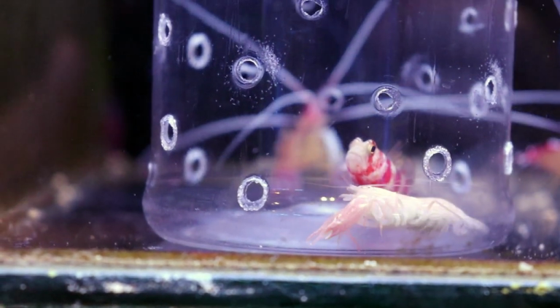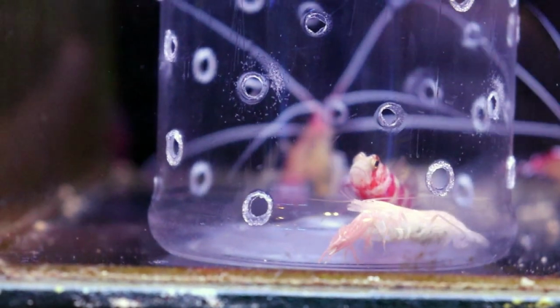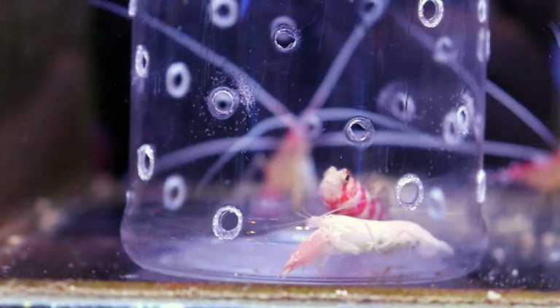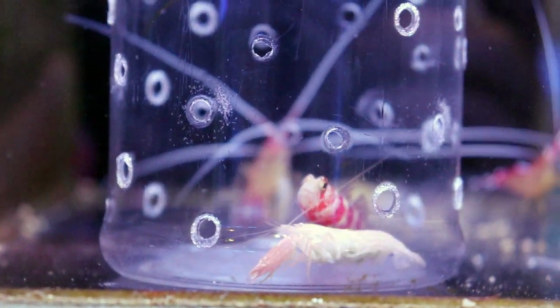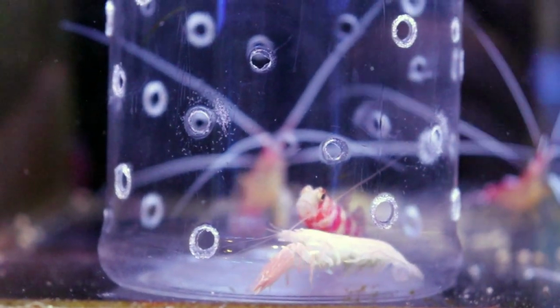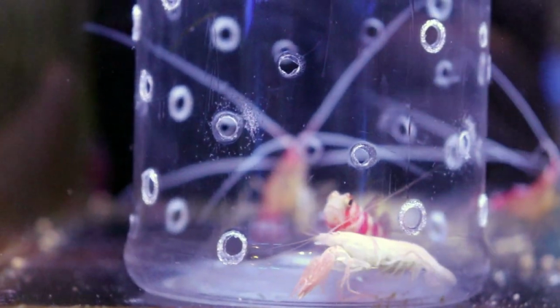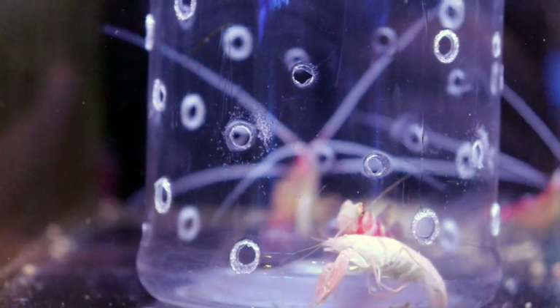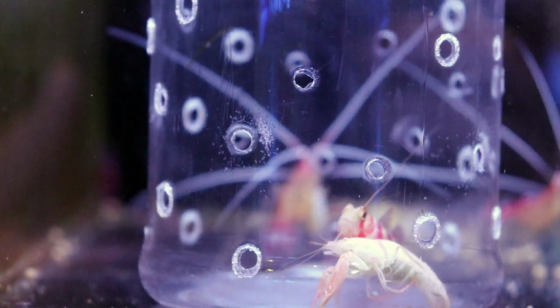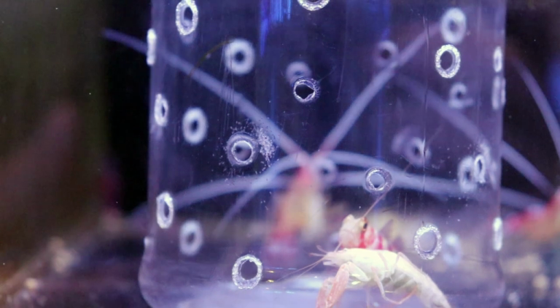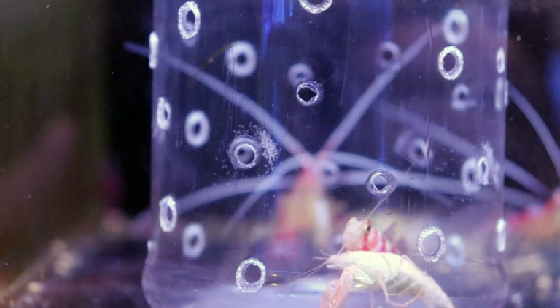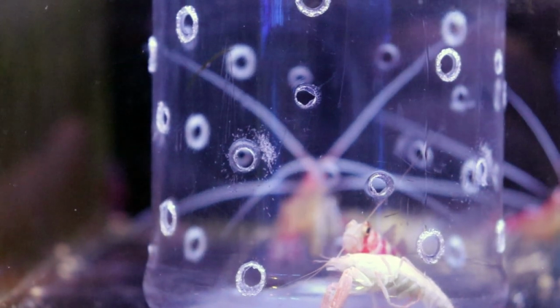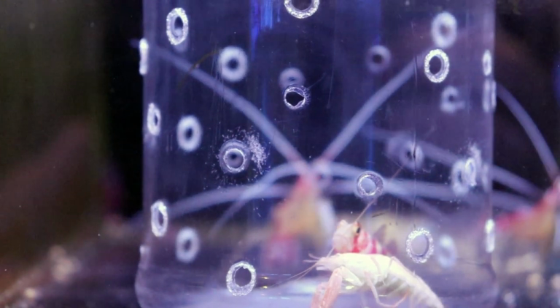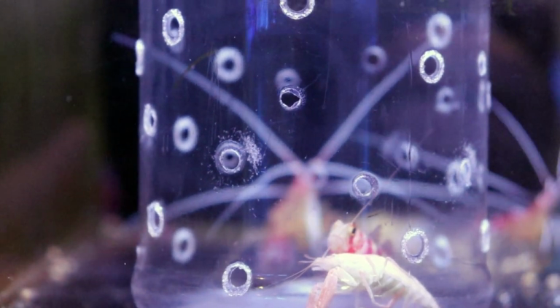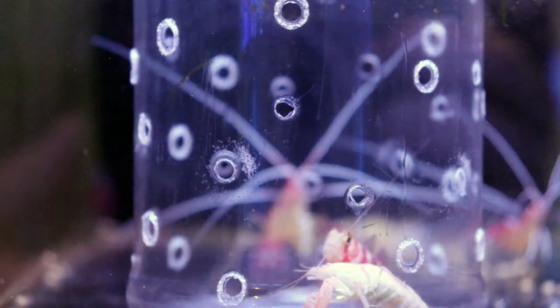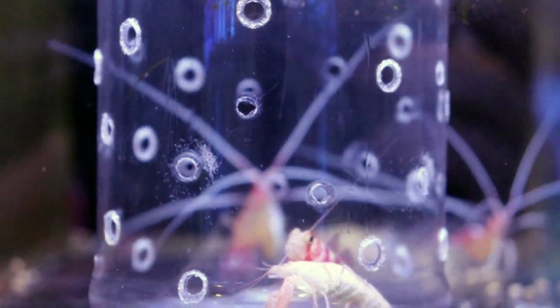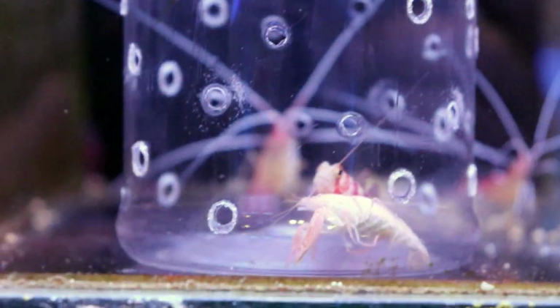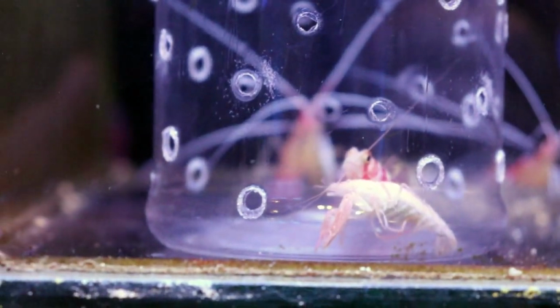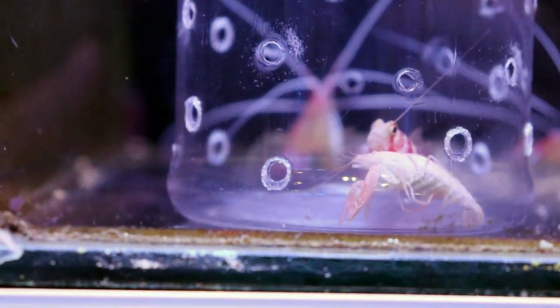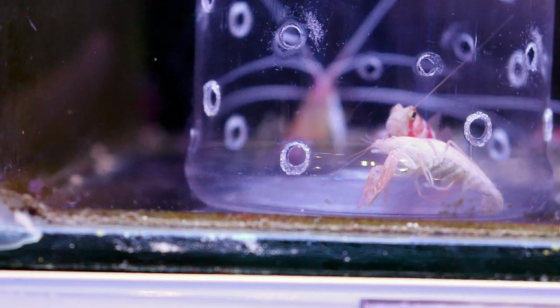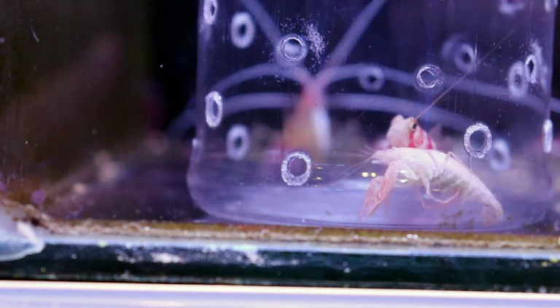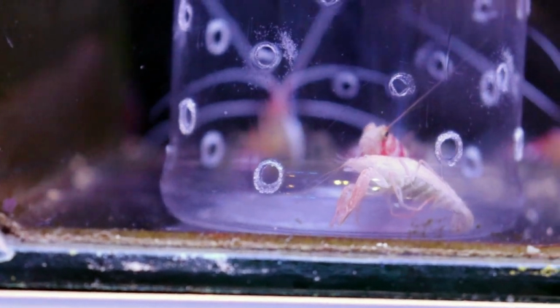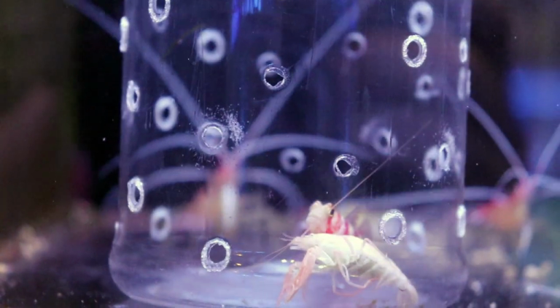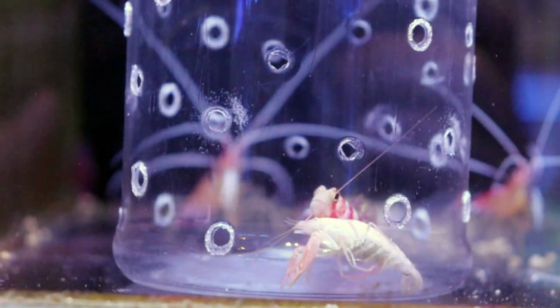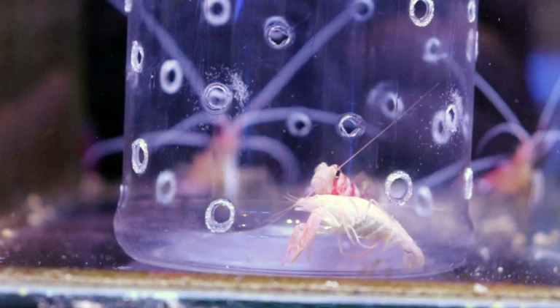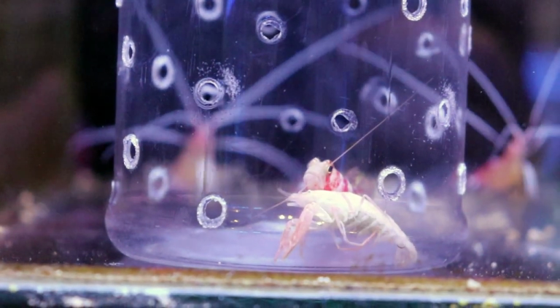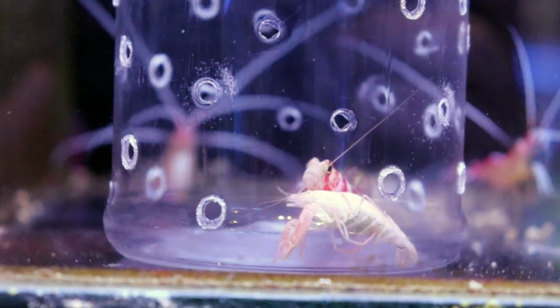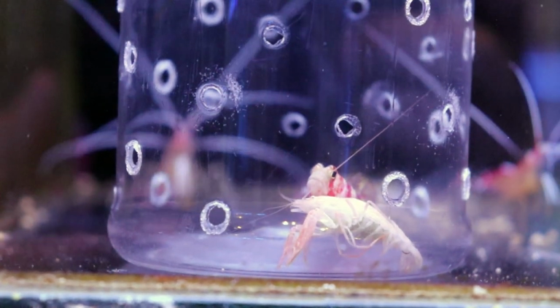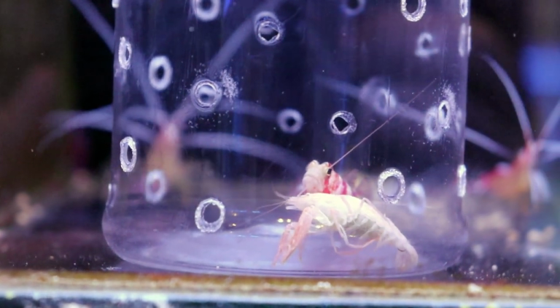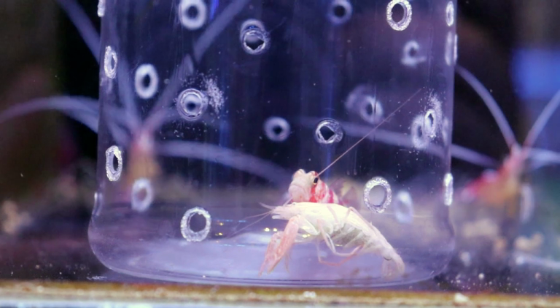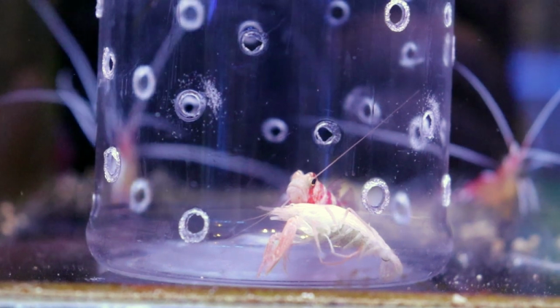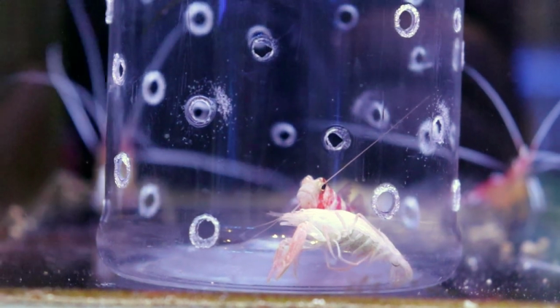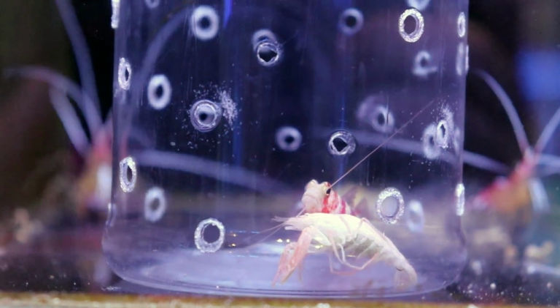The fish also gets cleaned by the shrimp. They pick off parasites and clean their body, fins, and tail — they actually groom them. So the fish gets a free house, gets fed, and gets groomed. The fish has got a pretty sweet deal living with the shrimp.